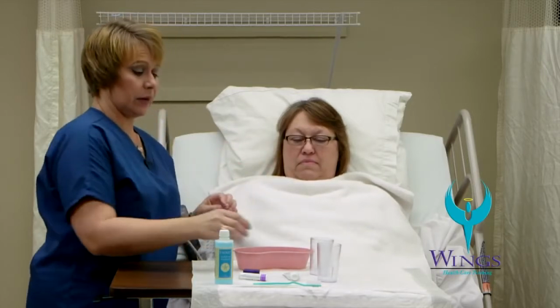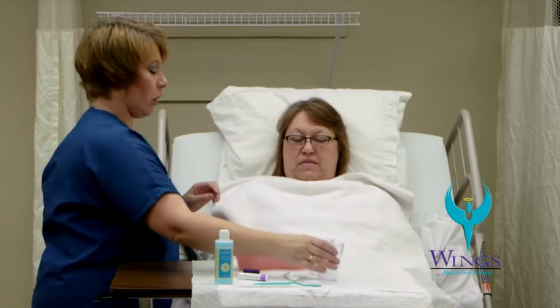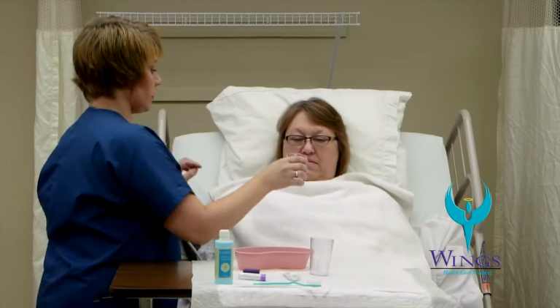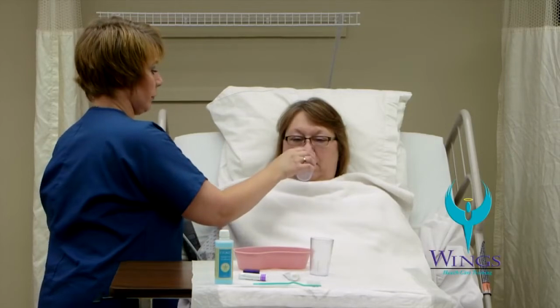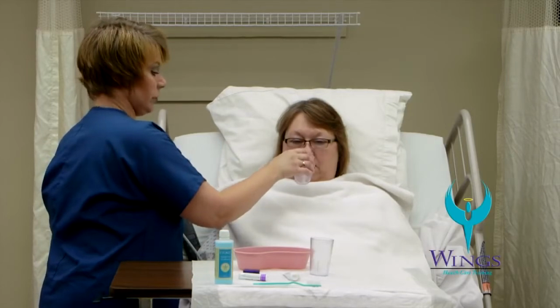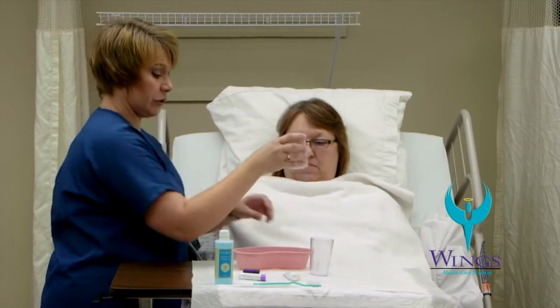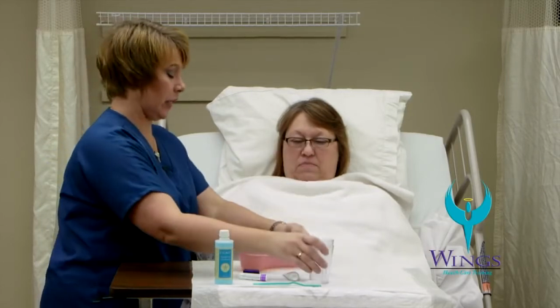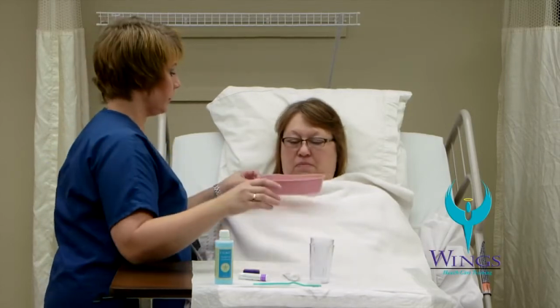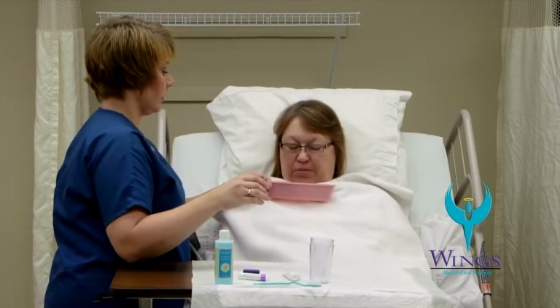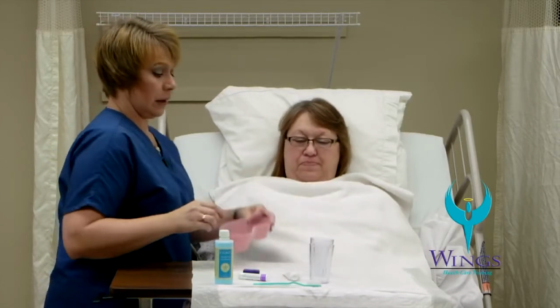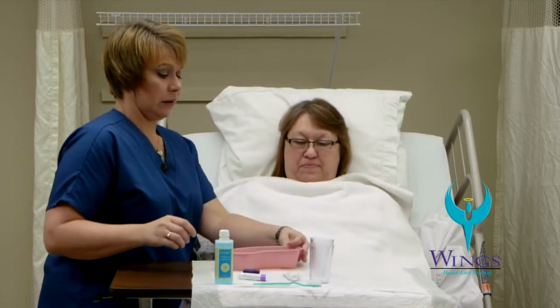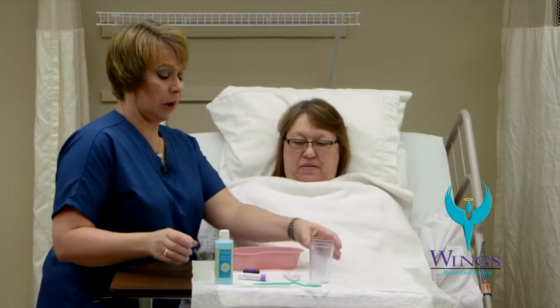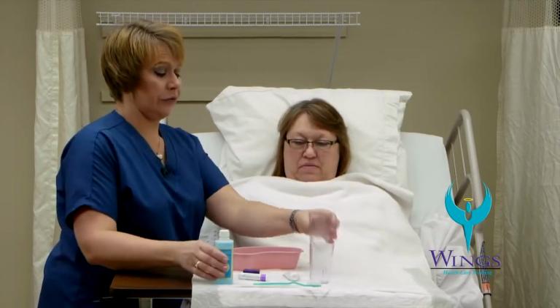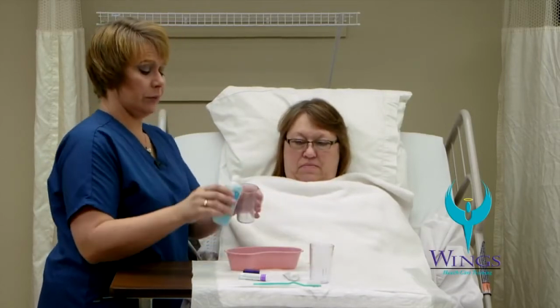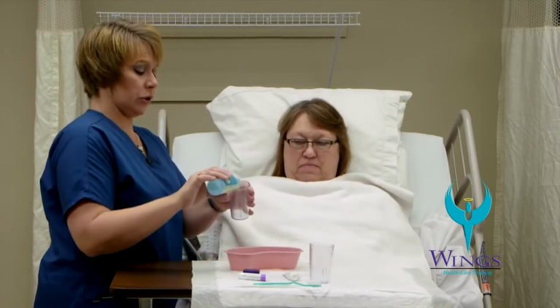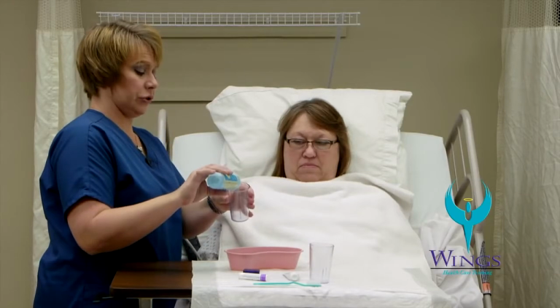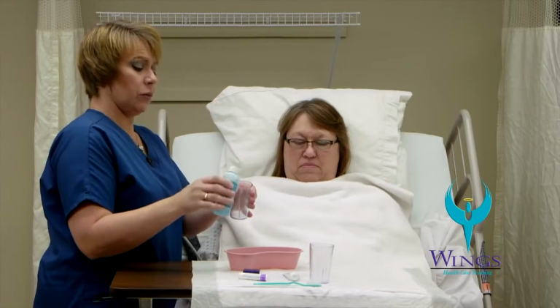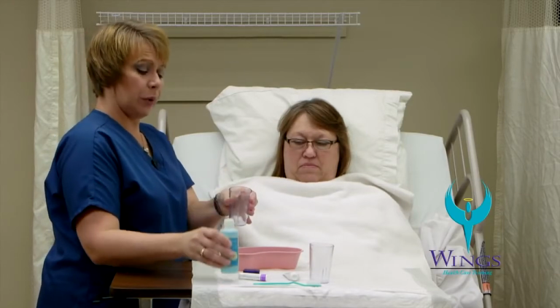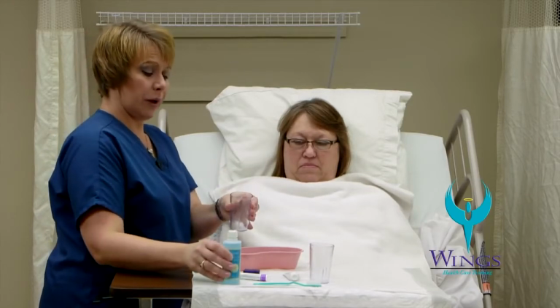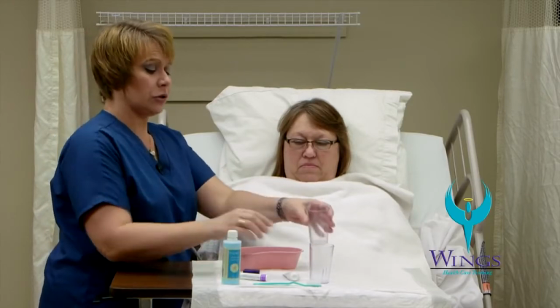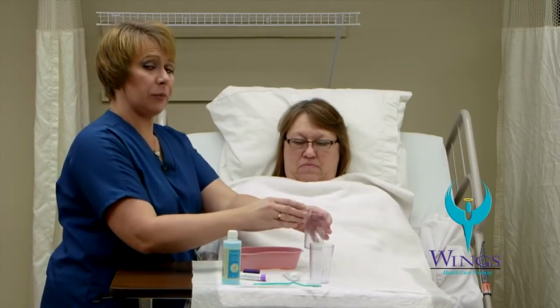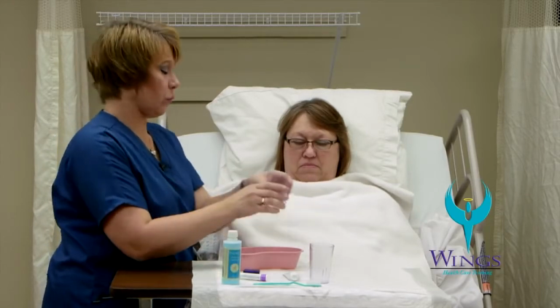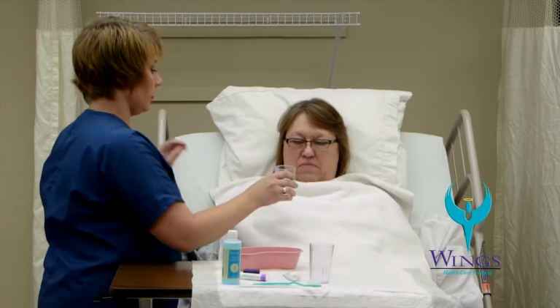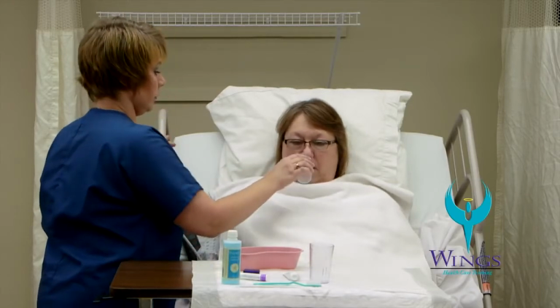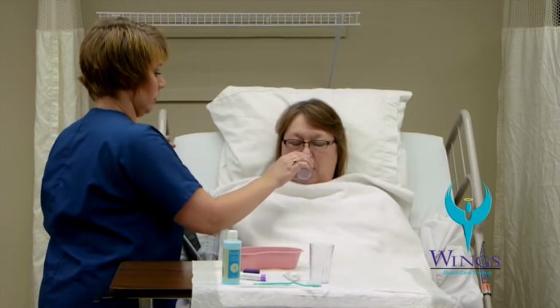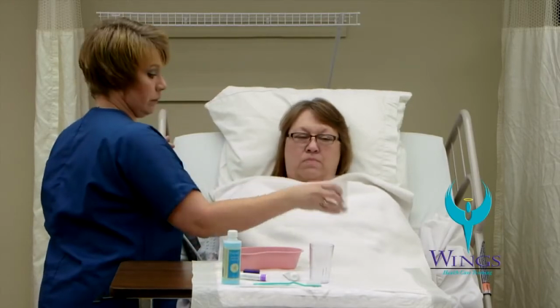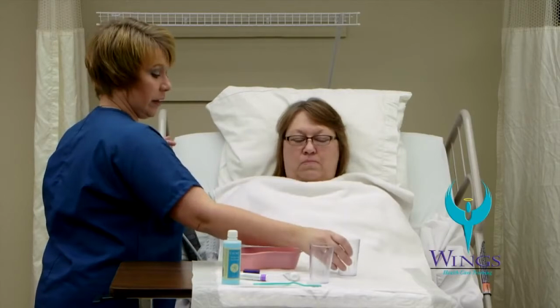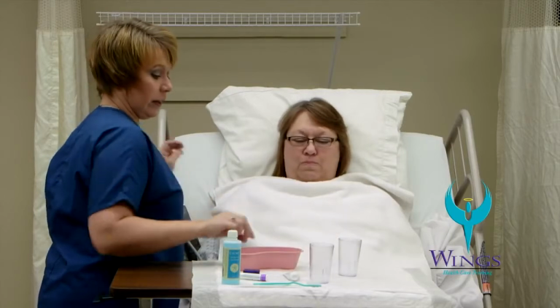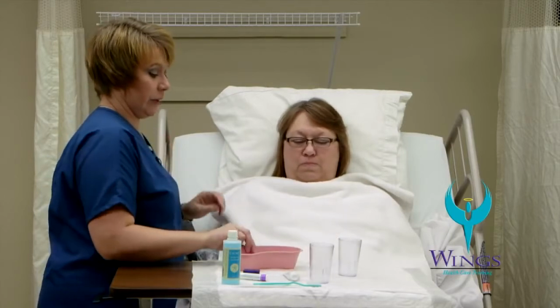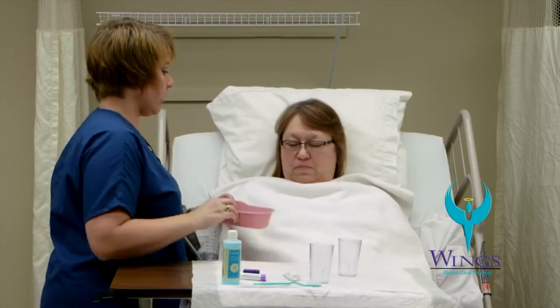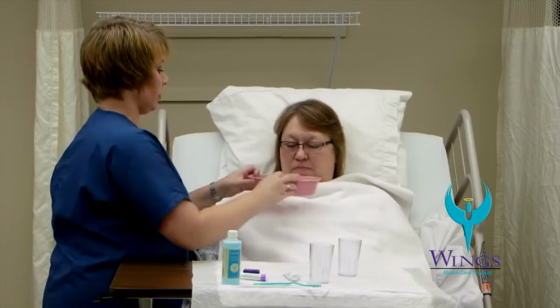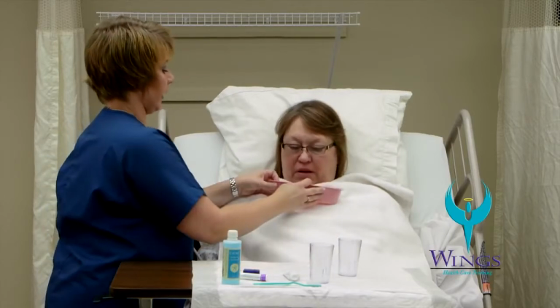Next, I will offer a small sip of water to rinse her mouth again. Then I will offer her mouthwash solution with one part mouthwash to three parts water. I will allow her to rinse for approximately 30 seconds.